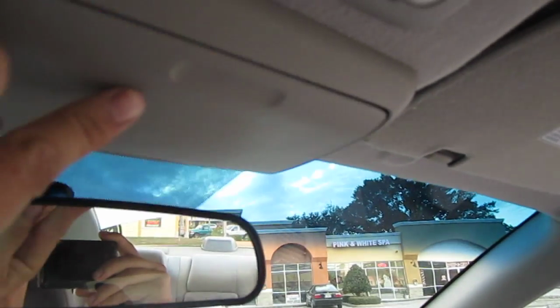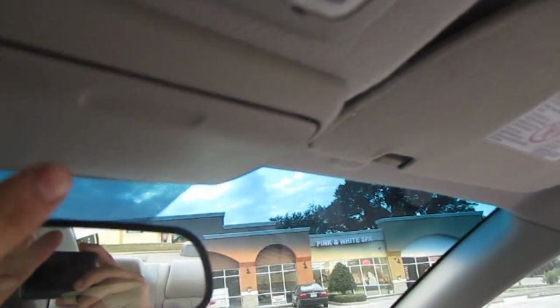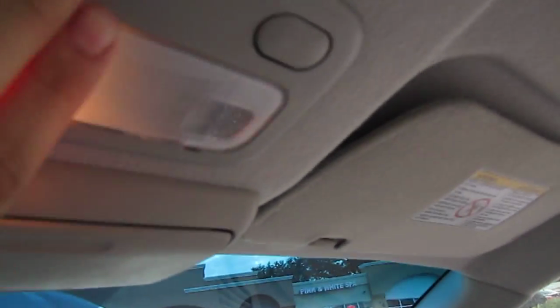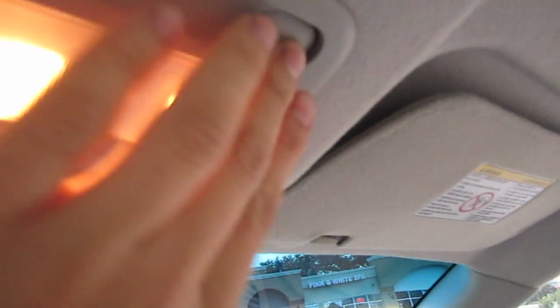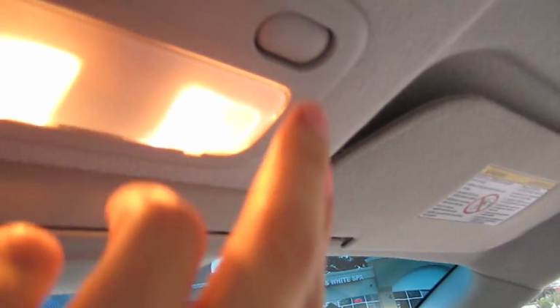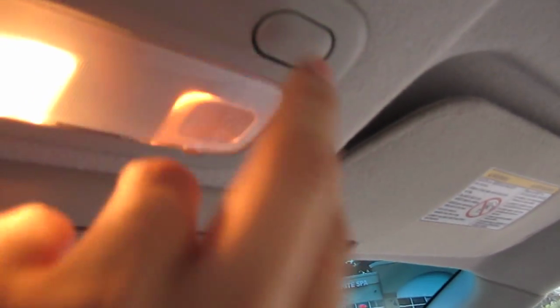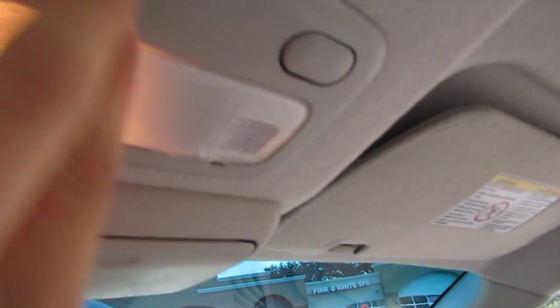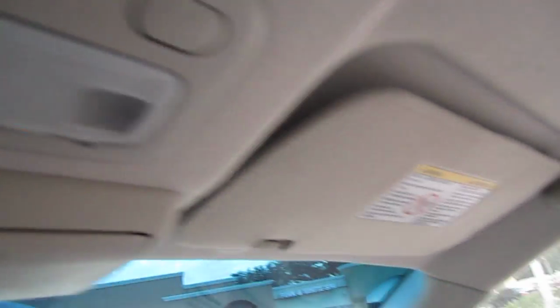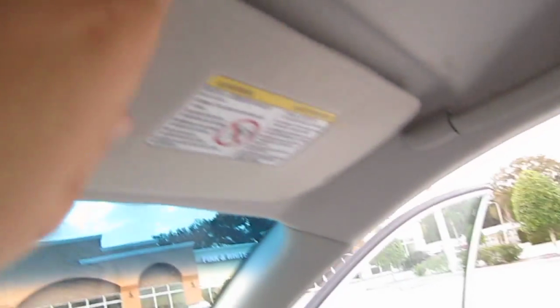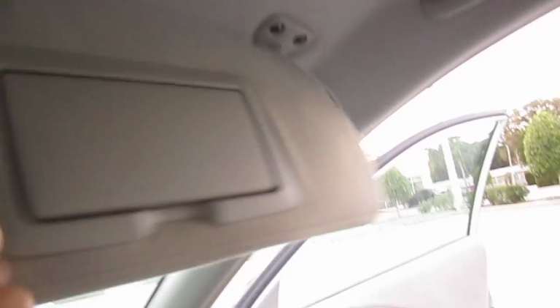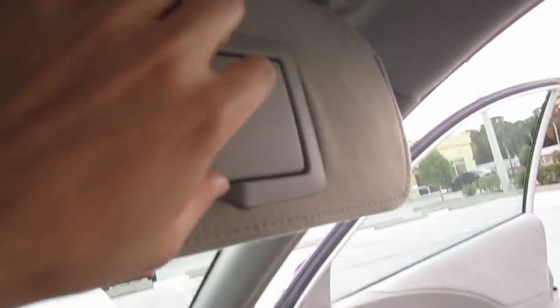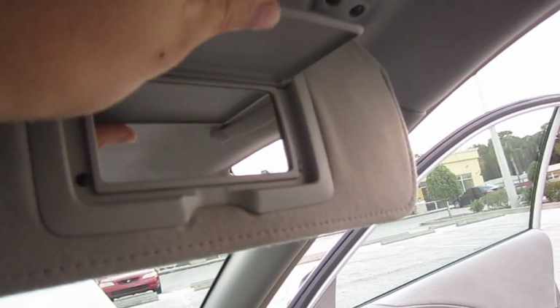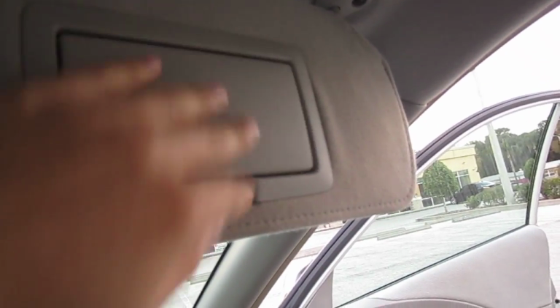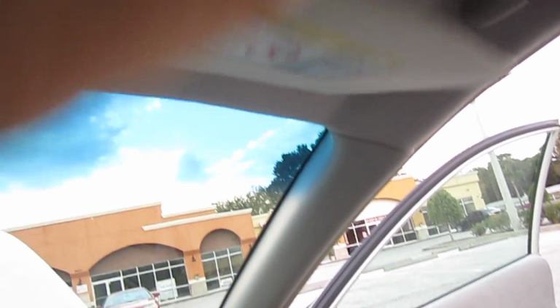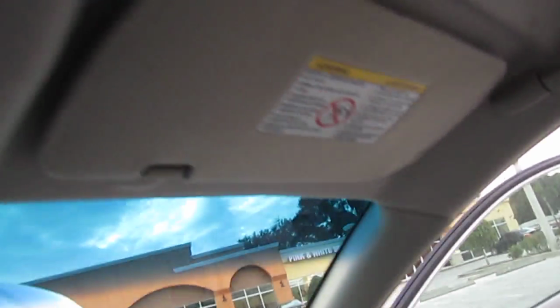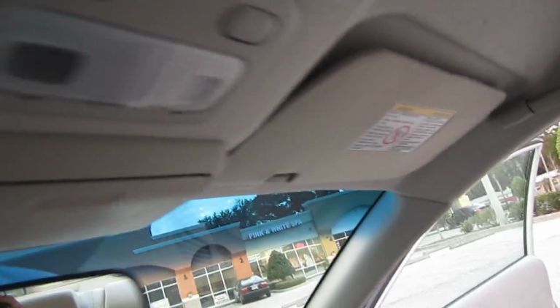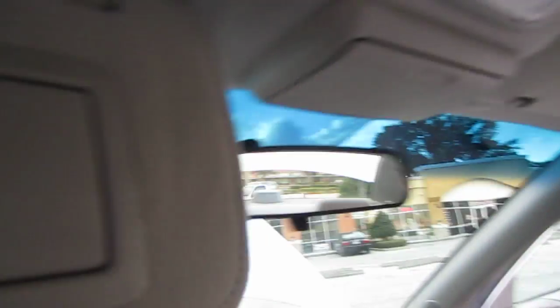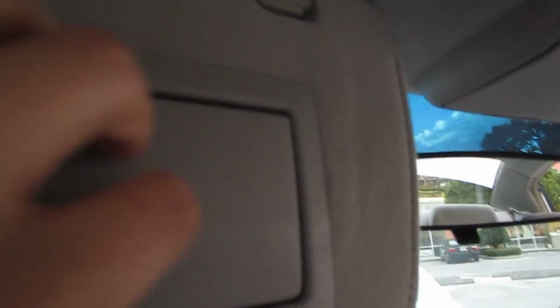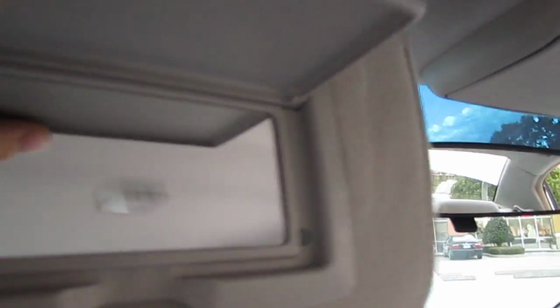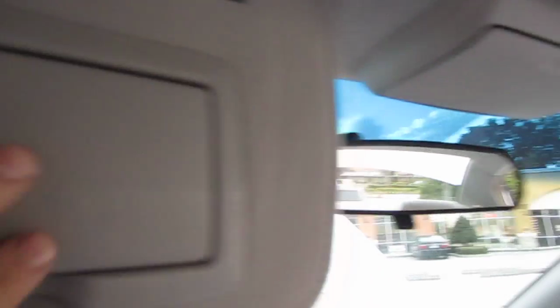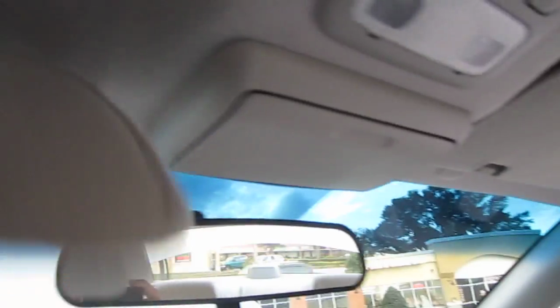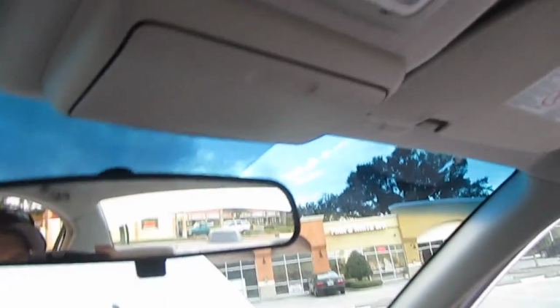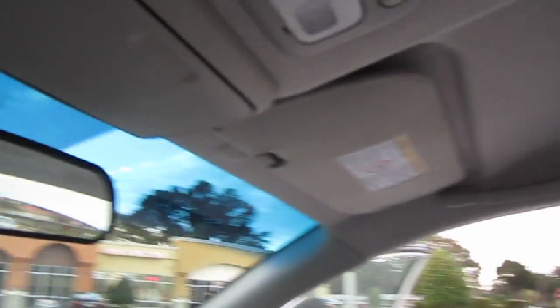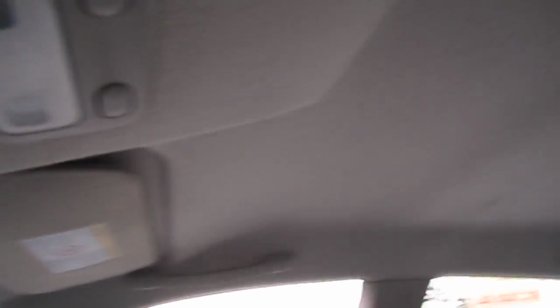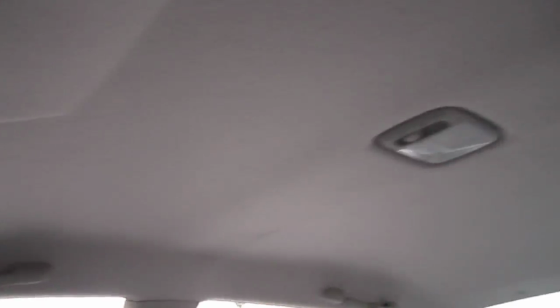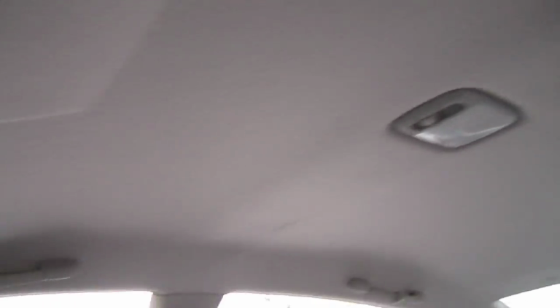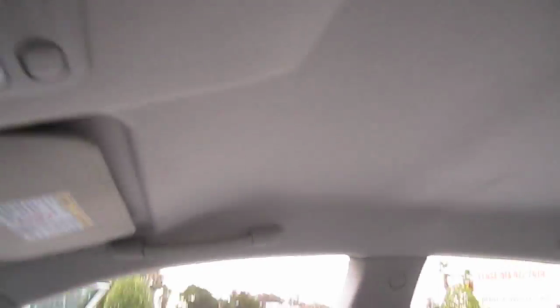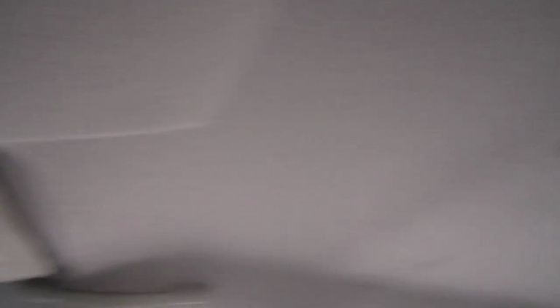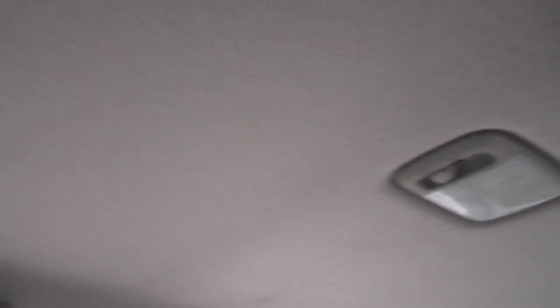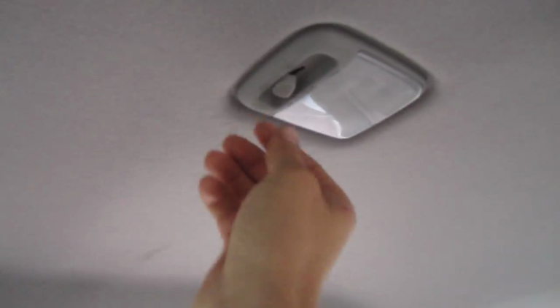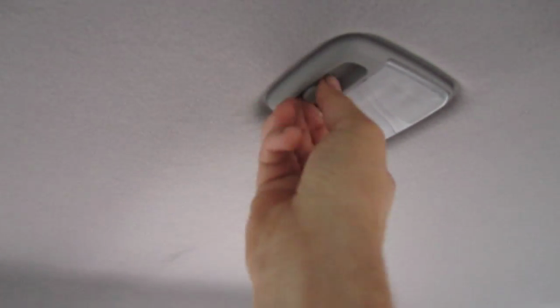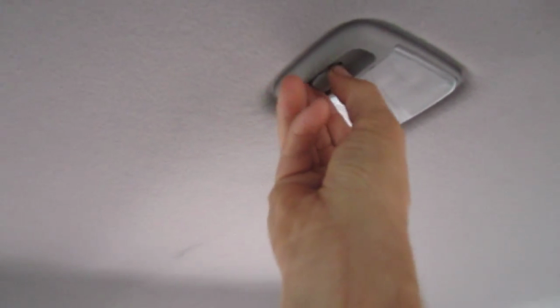Sunglass holder — which is never used because you can't fit a regular pair of sunglasses in there. It's really kind of useless, but it's there. And this does work — it's just in the off position.